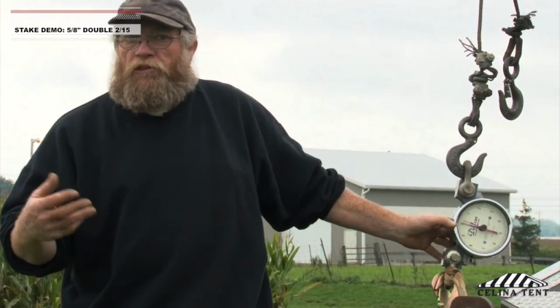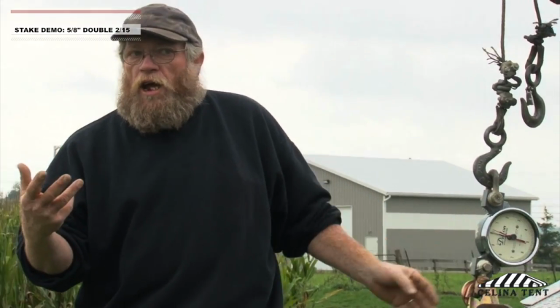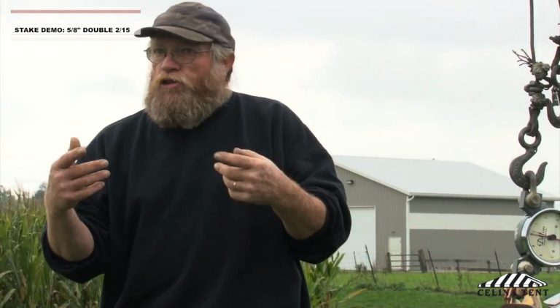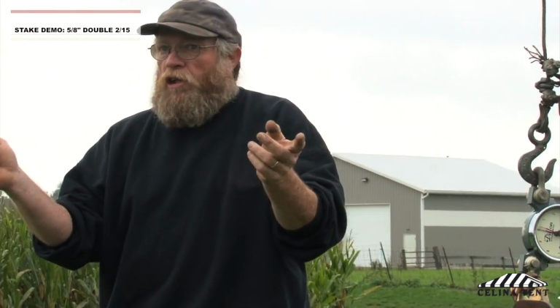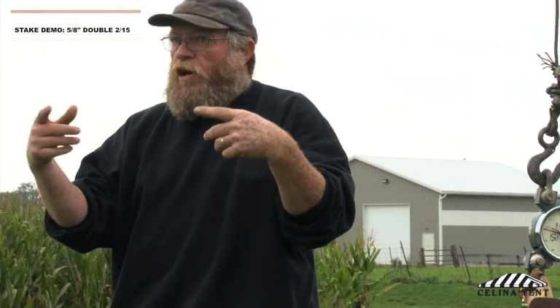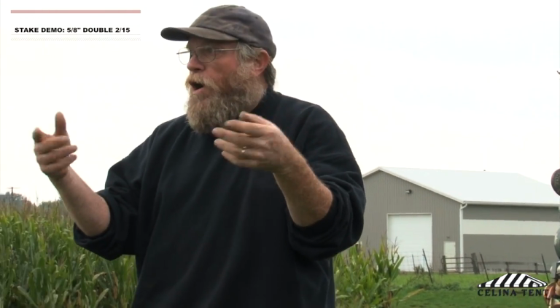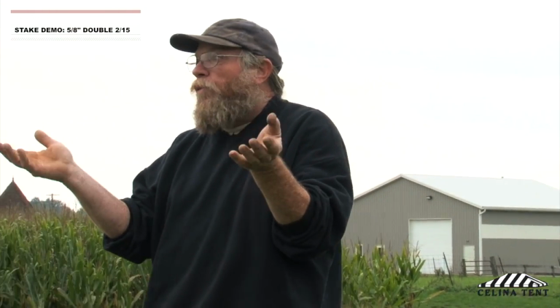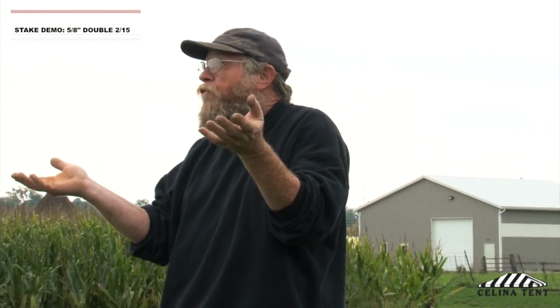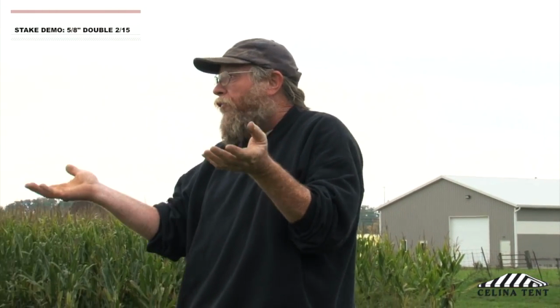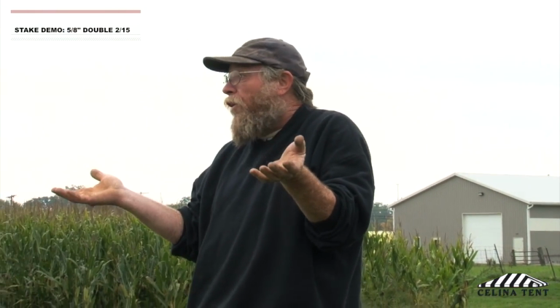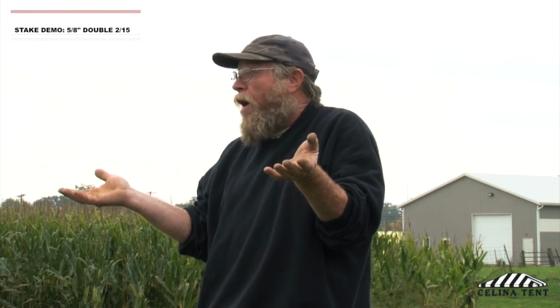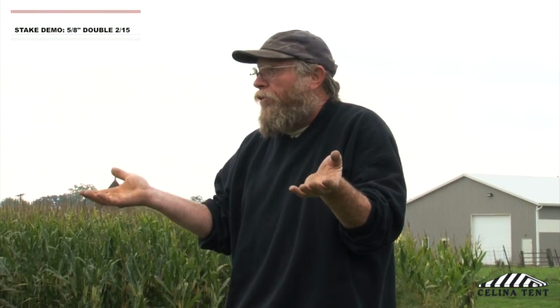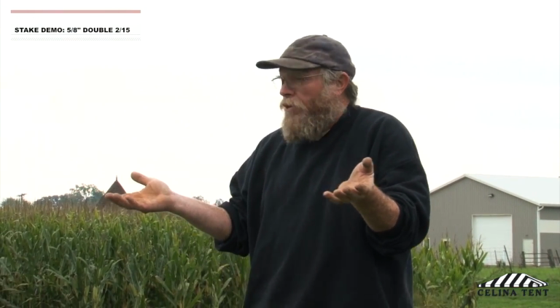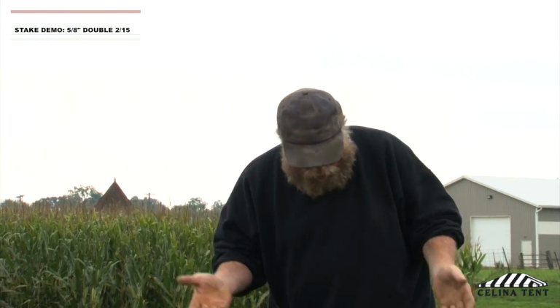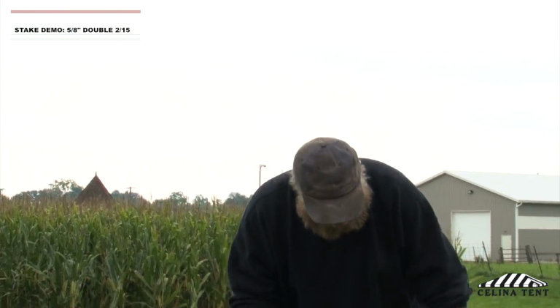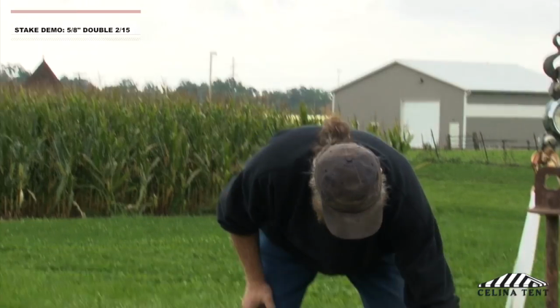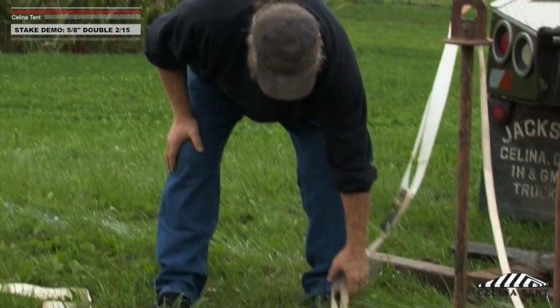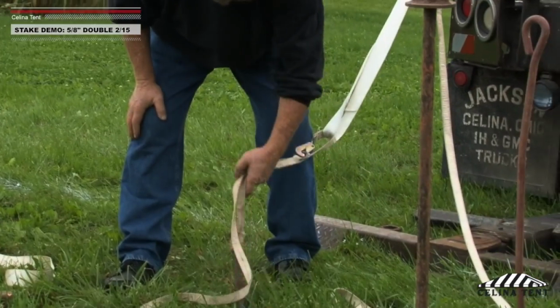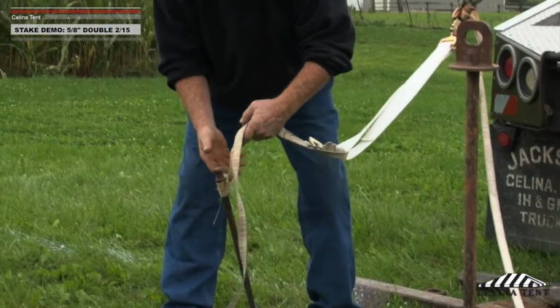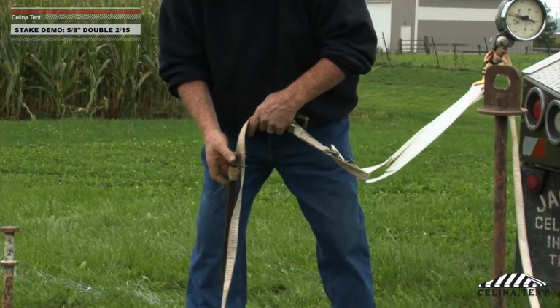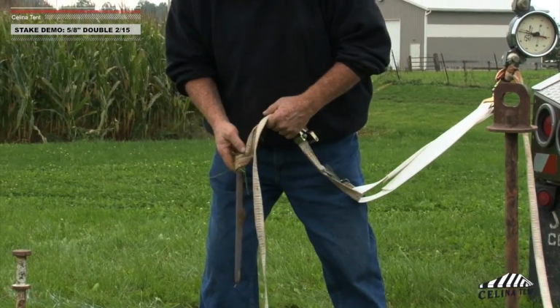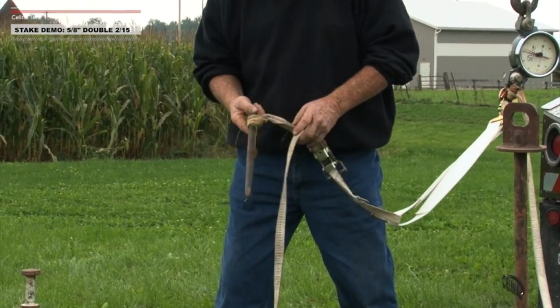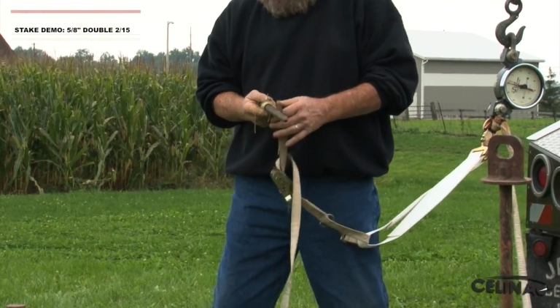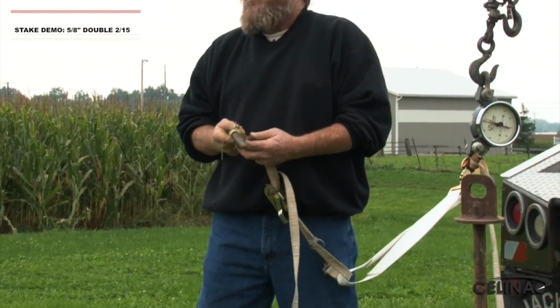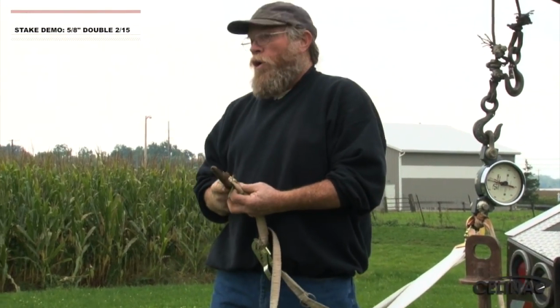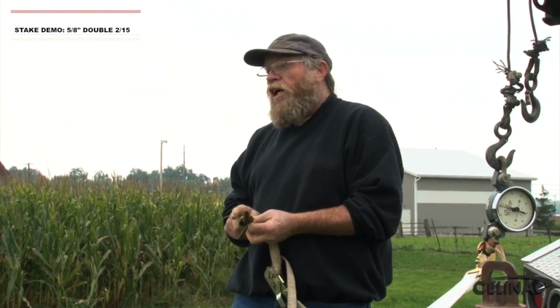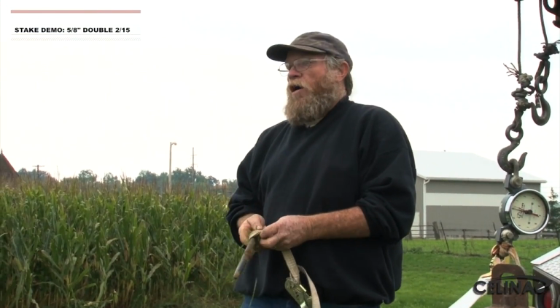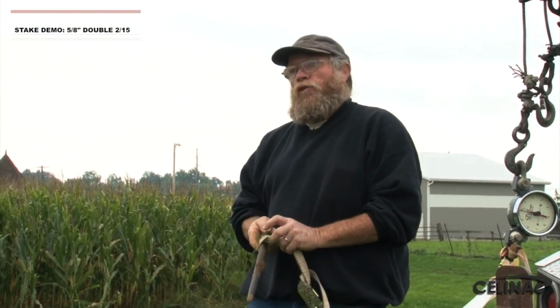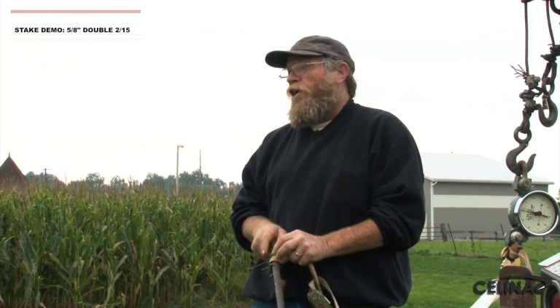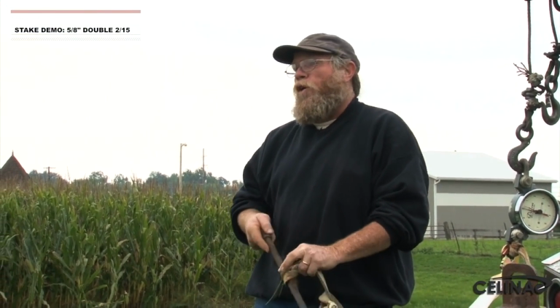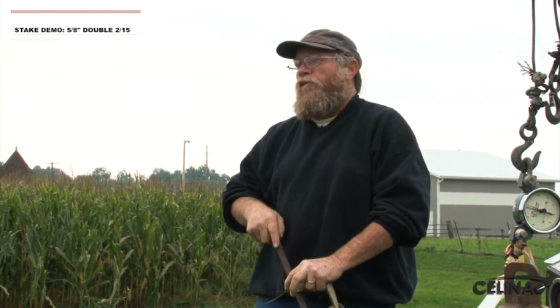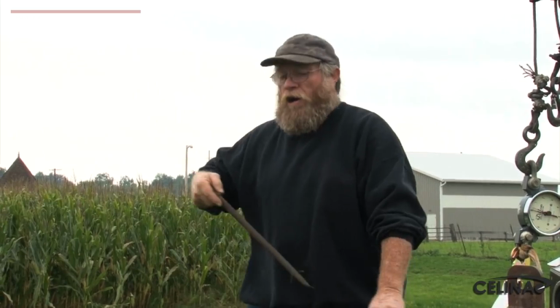Once again, your smallest tent requires 400 to 600 pounds. Again, if you're sending these out to hold the tent down, you failed before you even started.